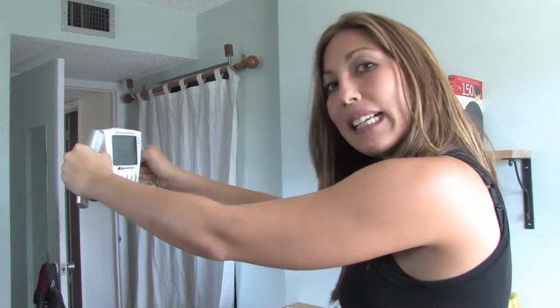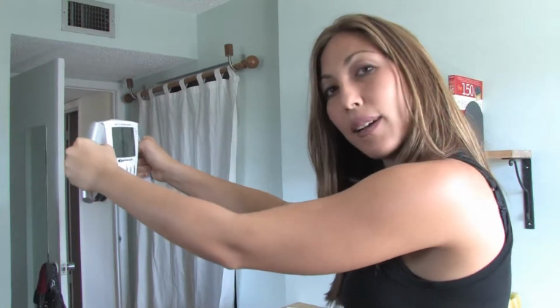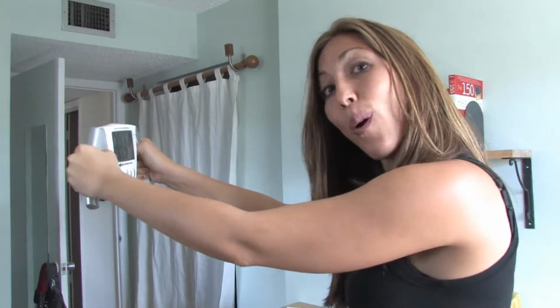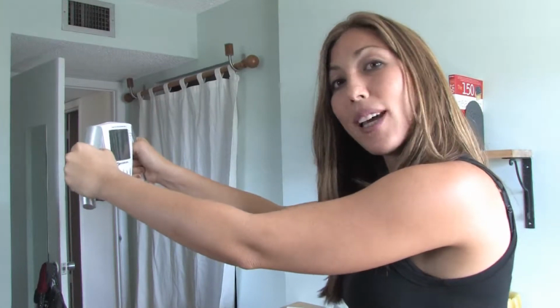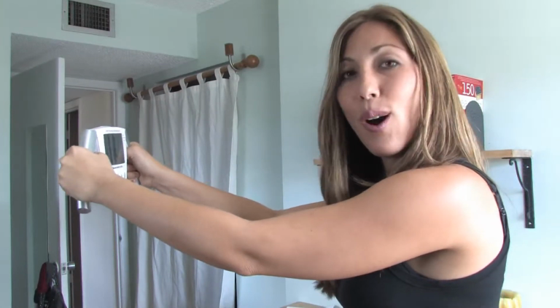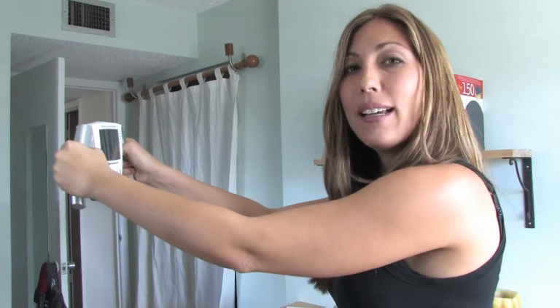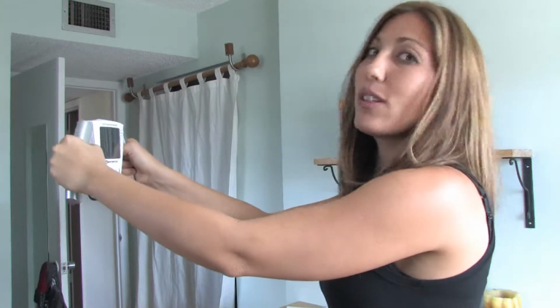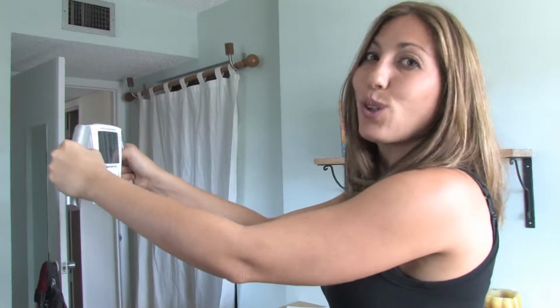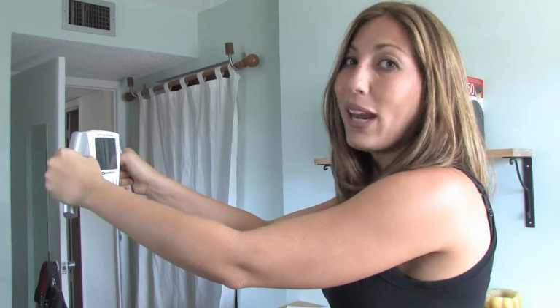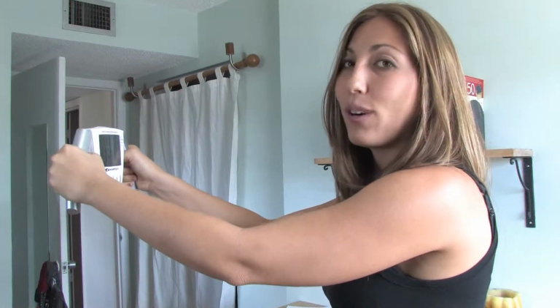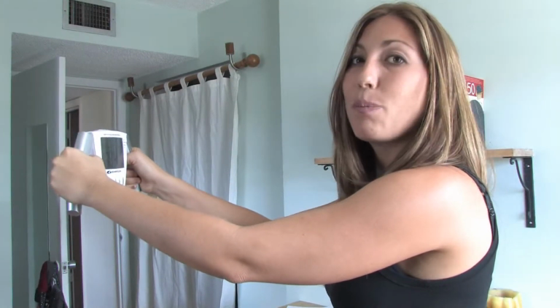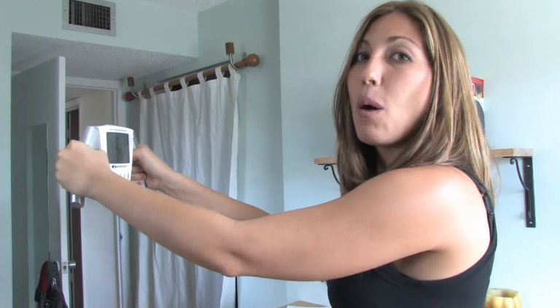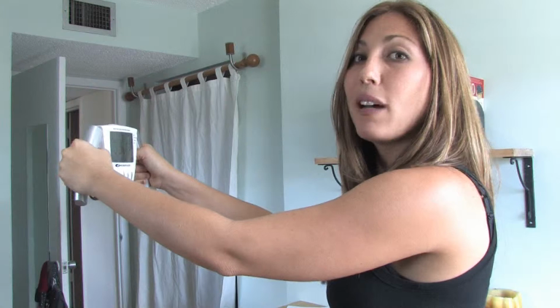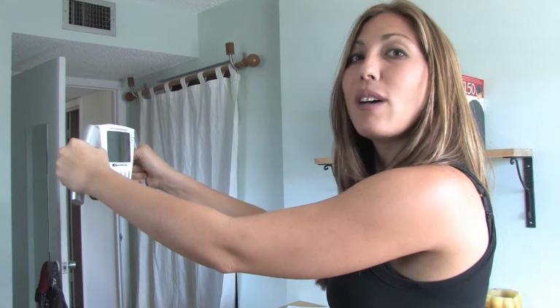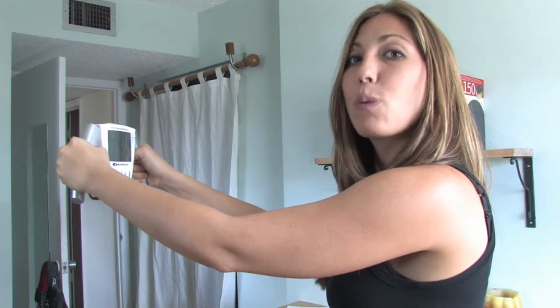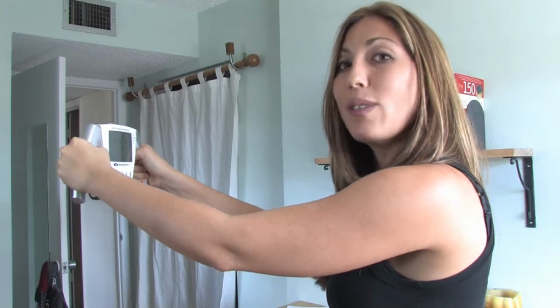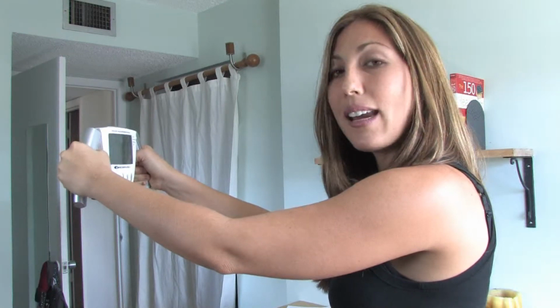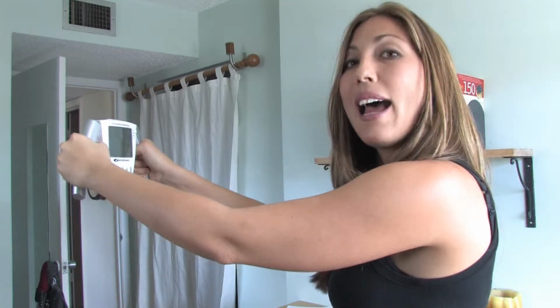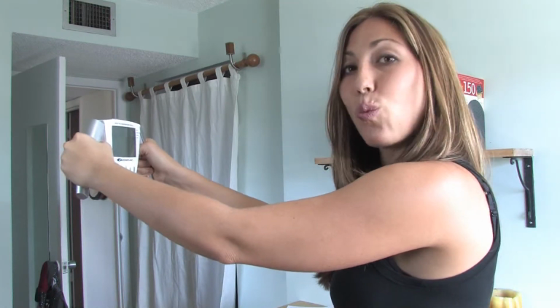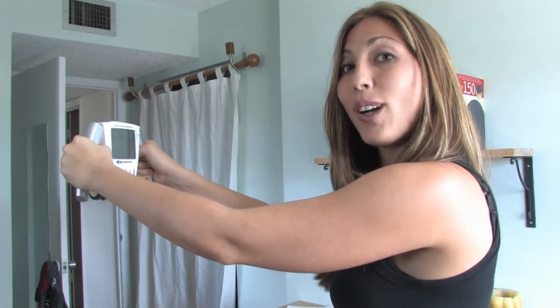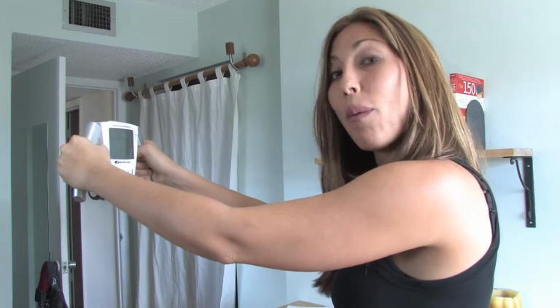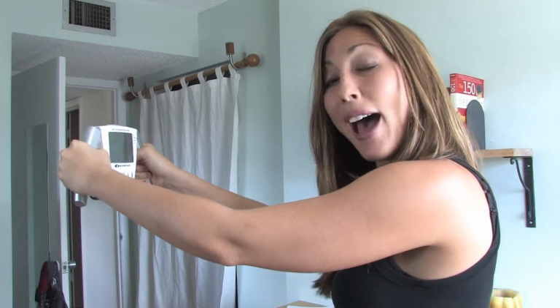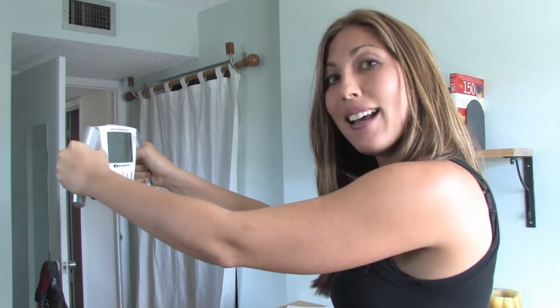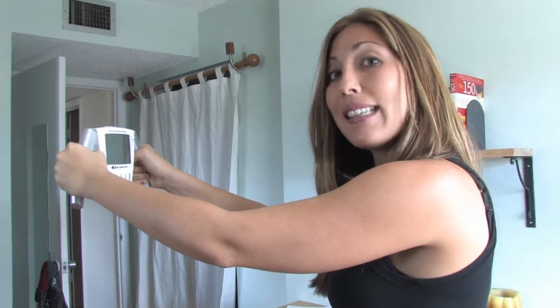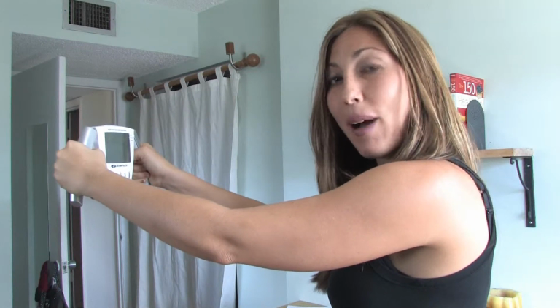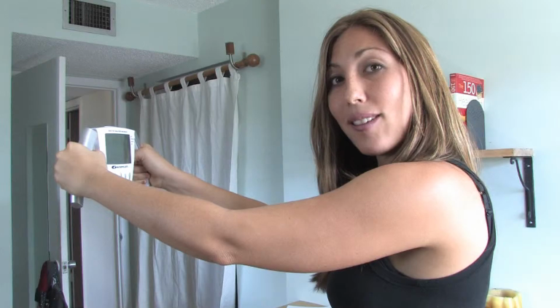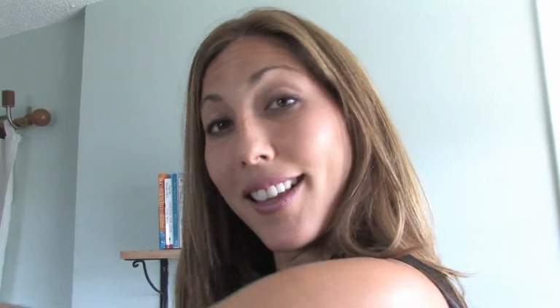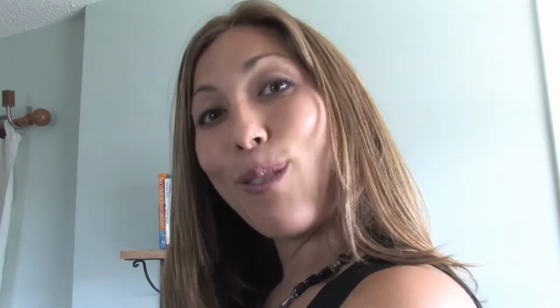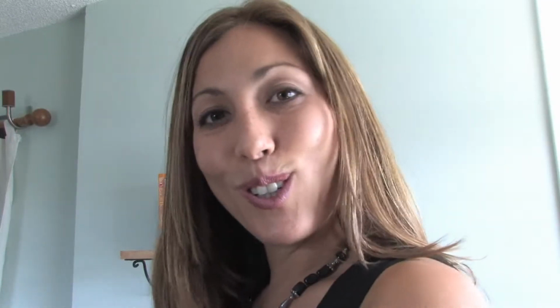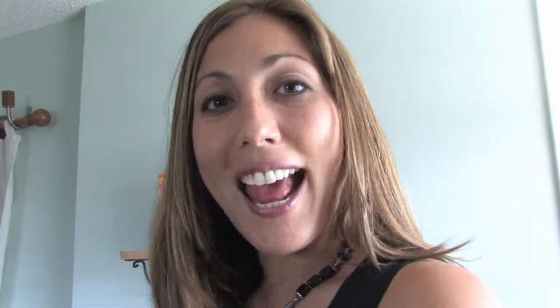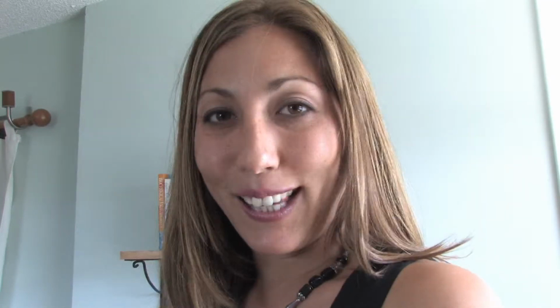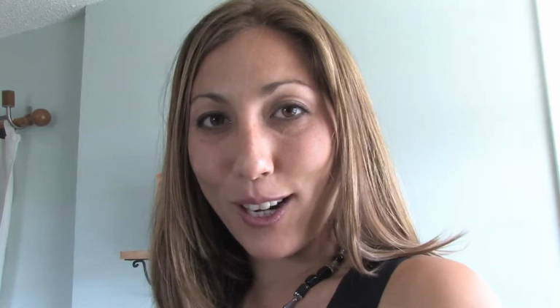It's really important that you know not just what your total weight number is, but how much muscle, how much bone density, how much water, and how much fat is in your body. This has been Rachel Richardson and thank you for watching.